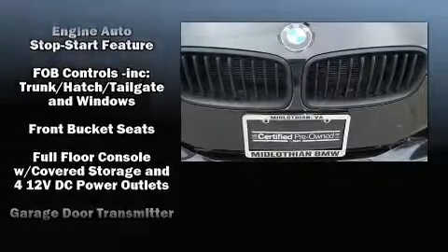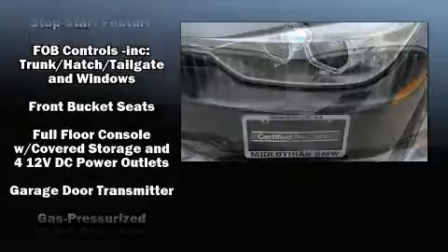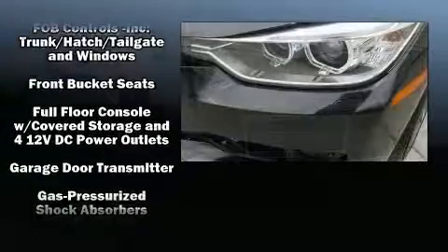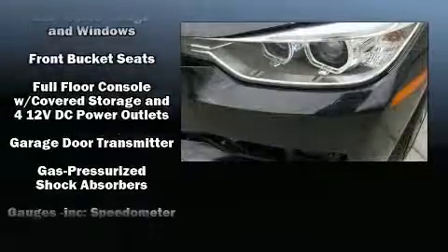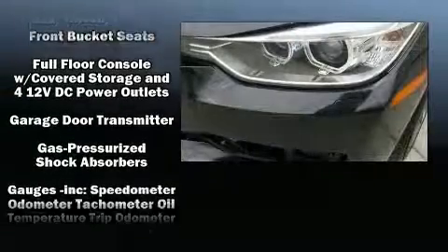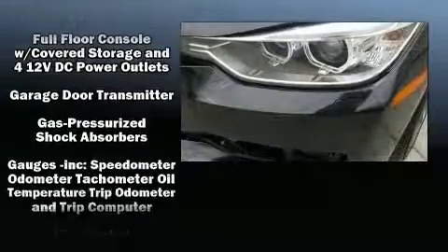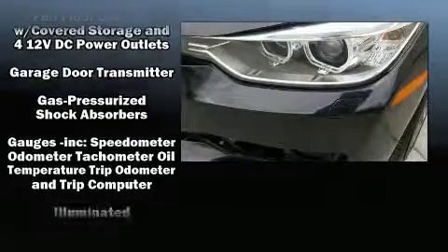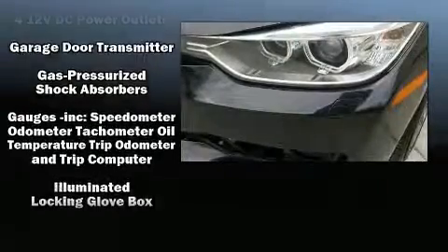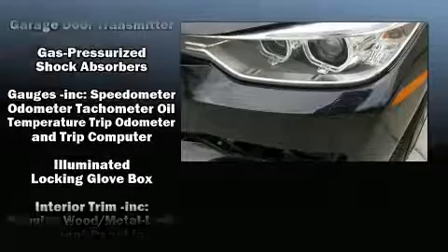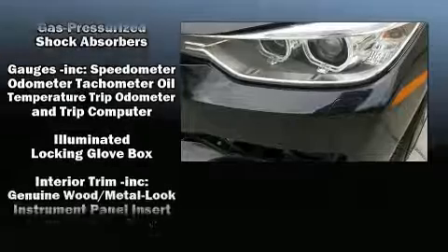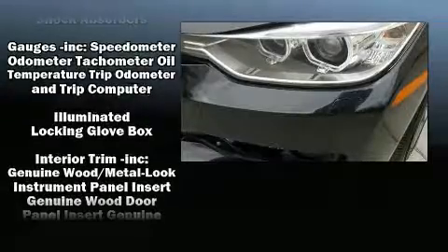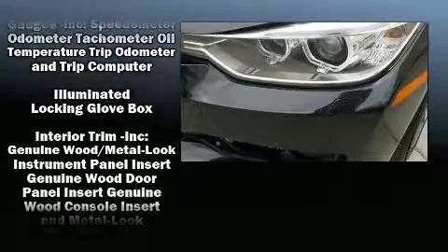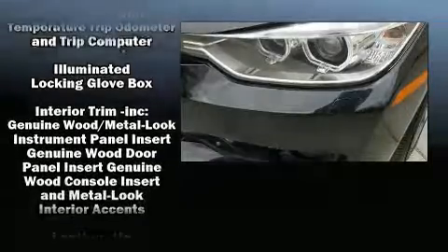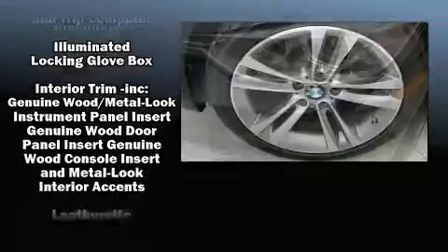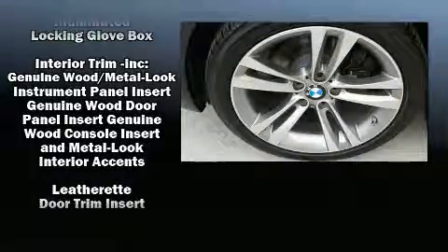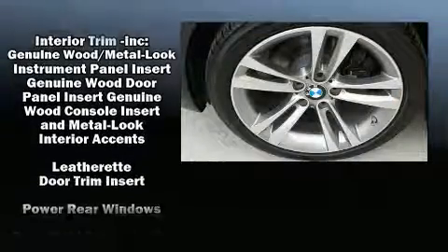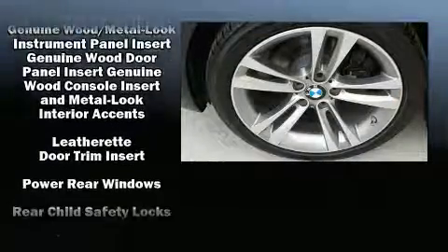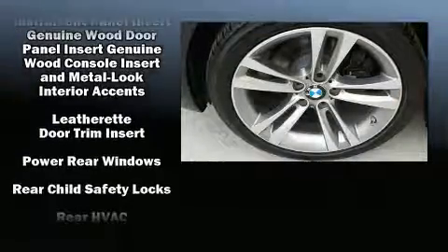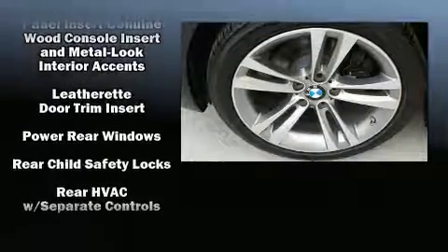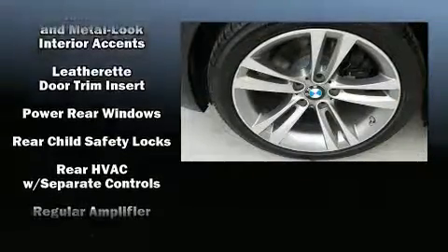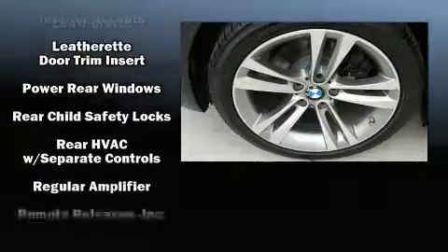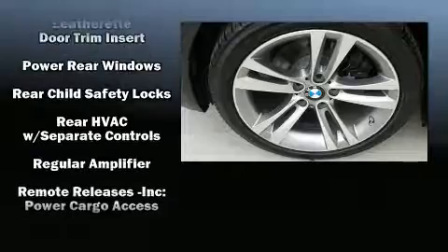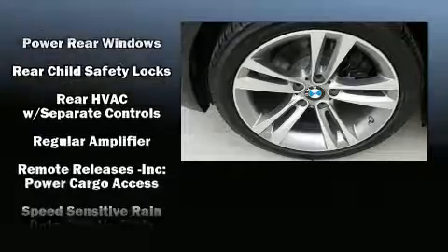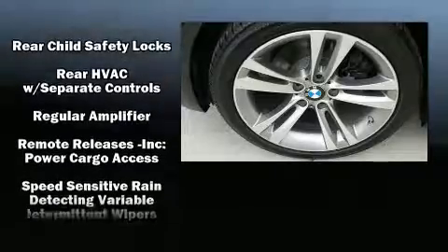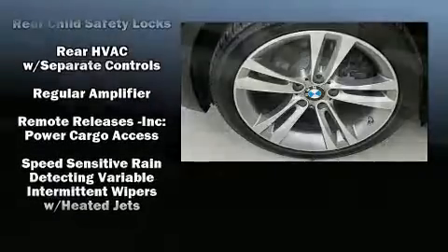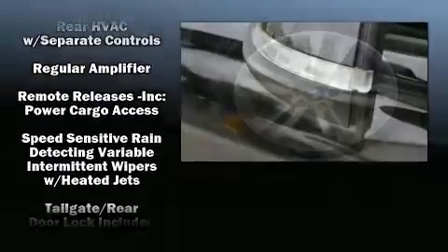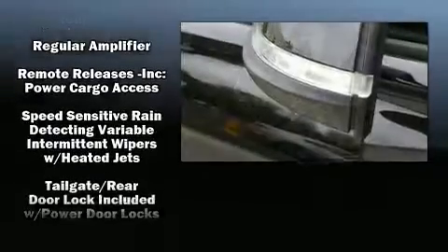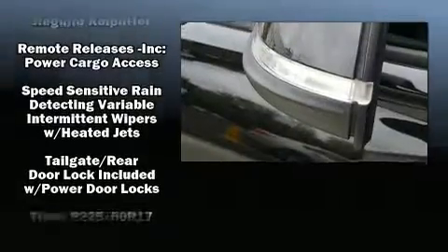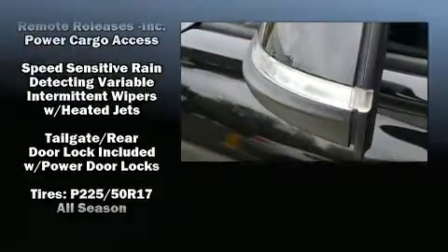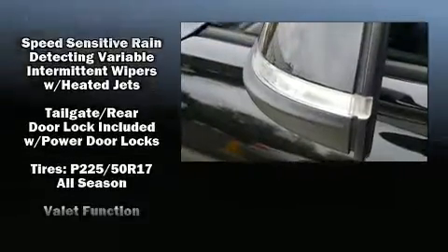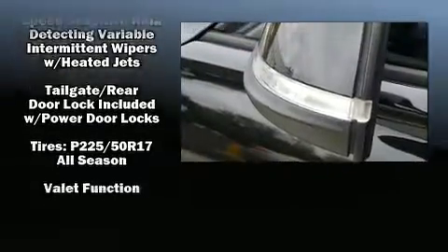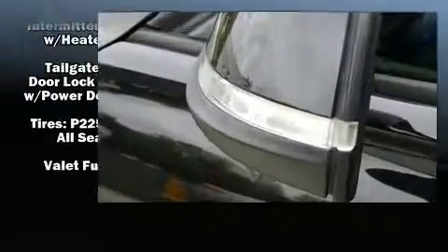This car was designed with safety in mind, allowing you to drive with even greater assurance. This vehicle has achieved certified pre-owned status by passing BMW's rigorous certification process.